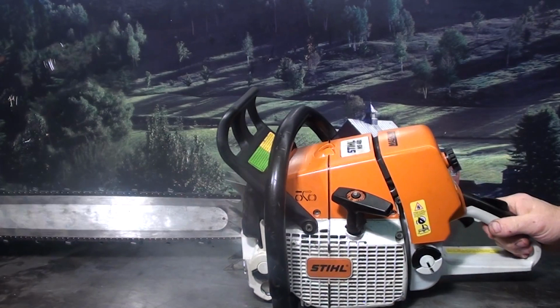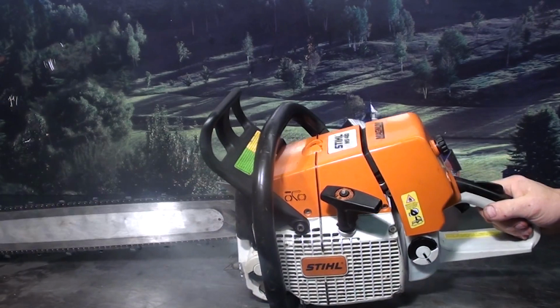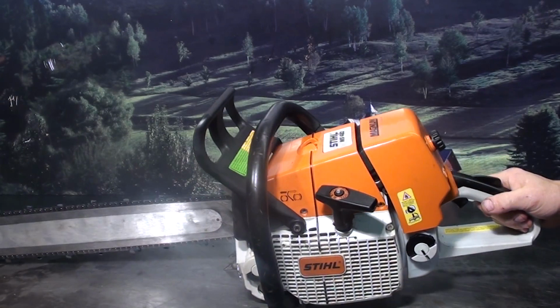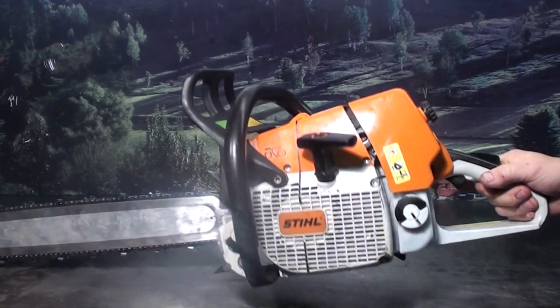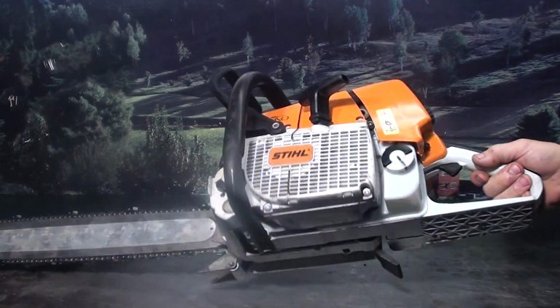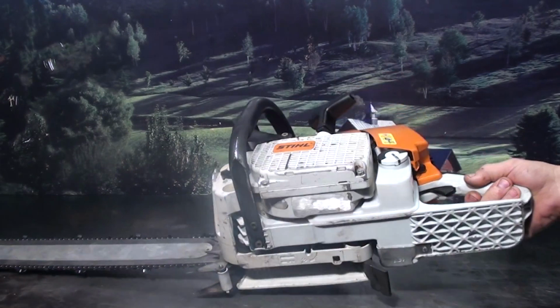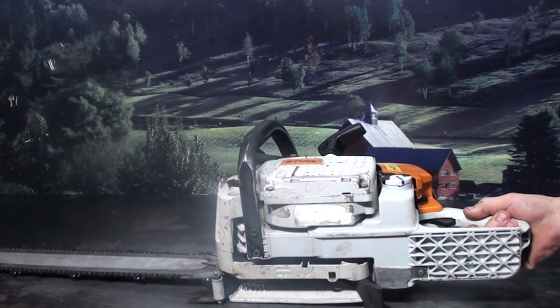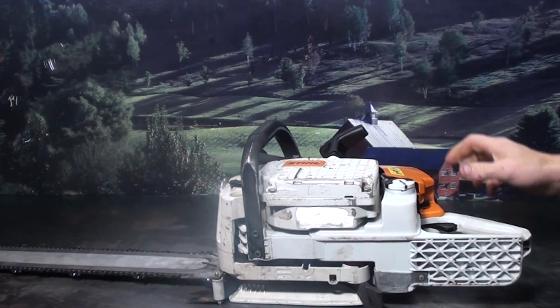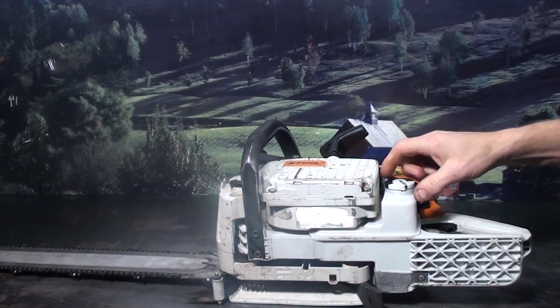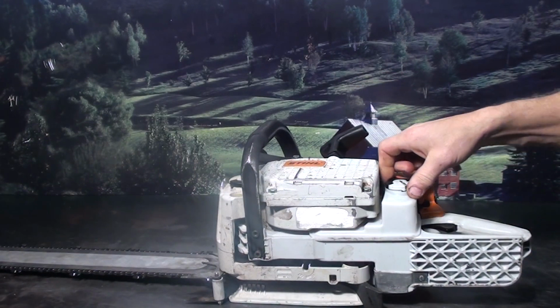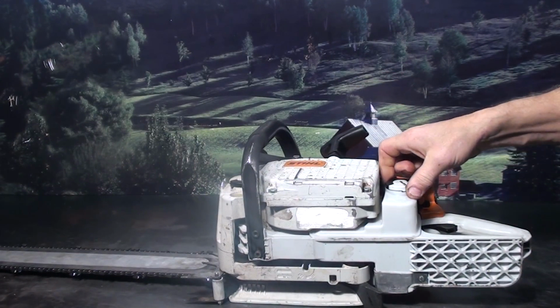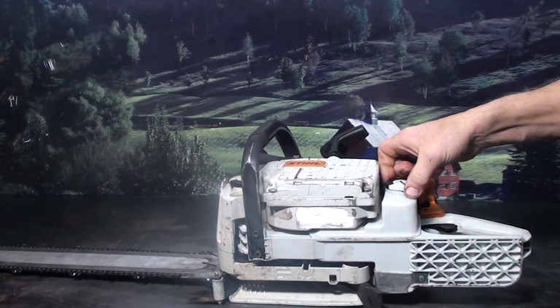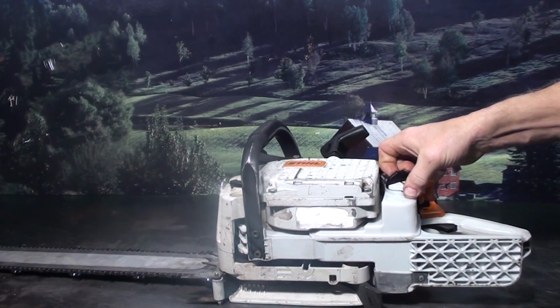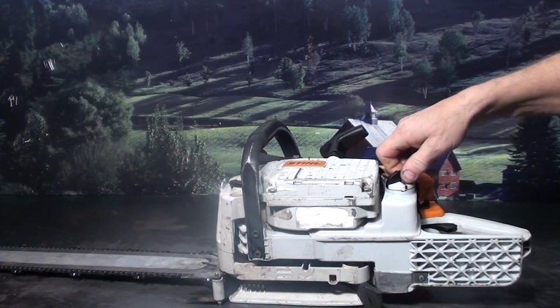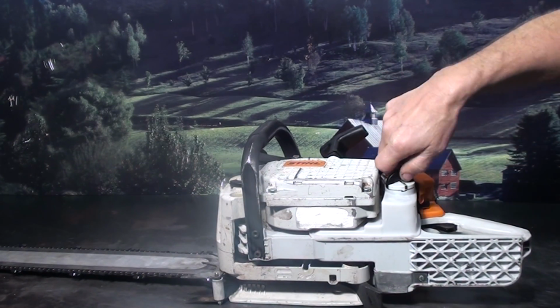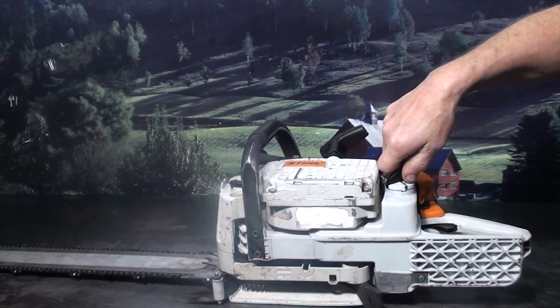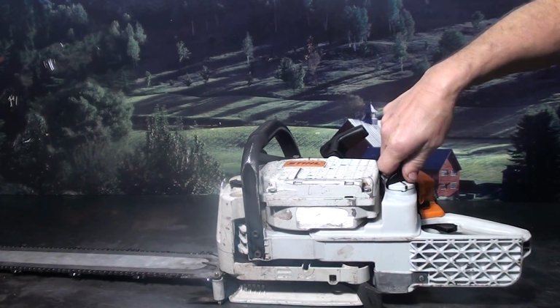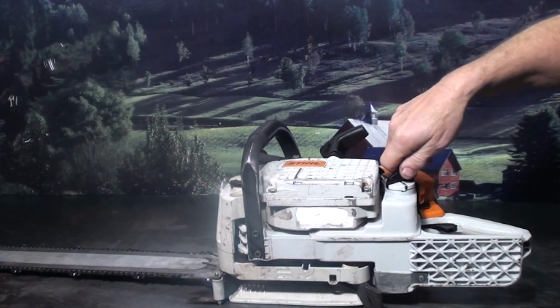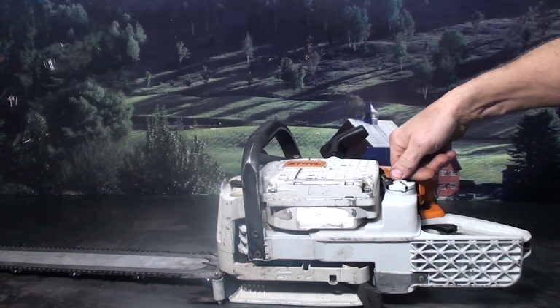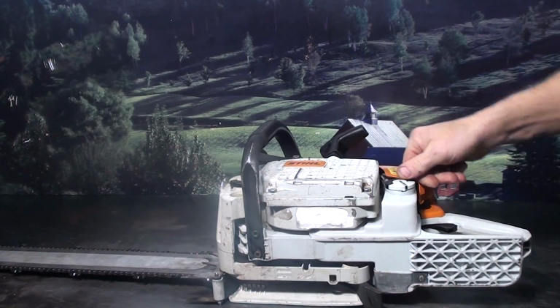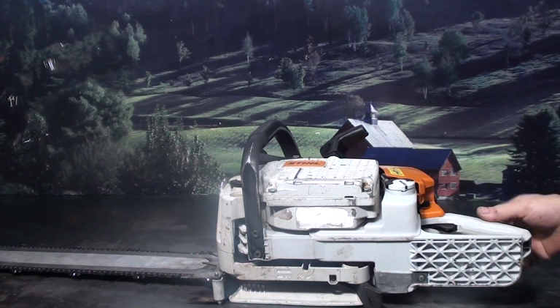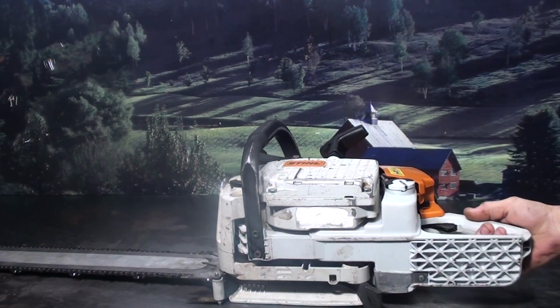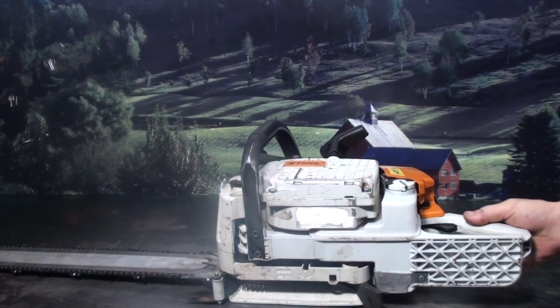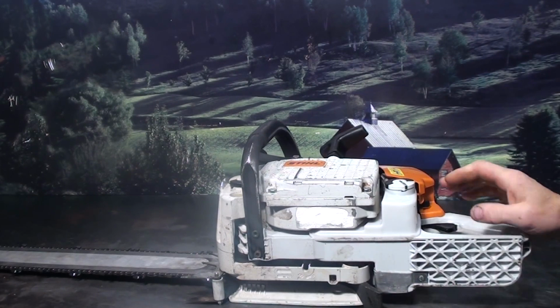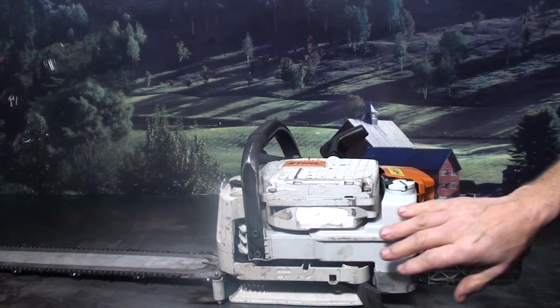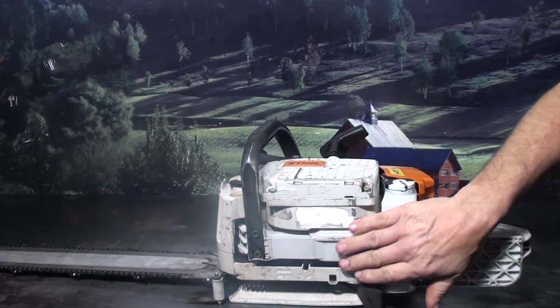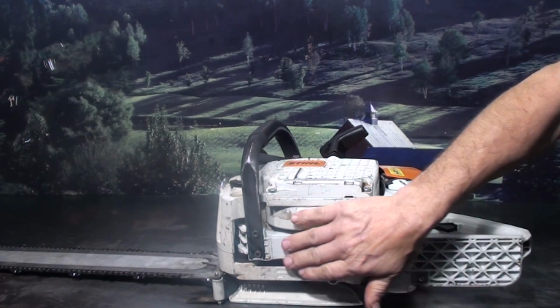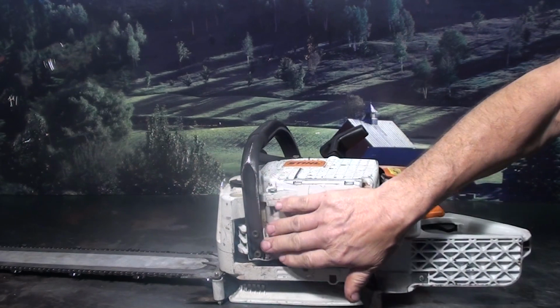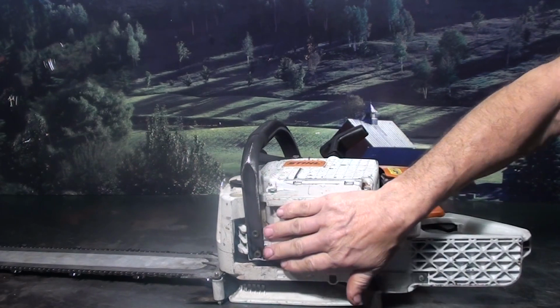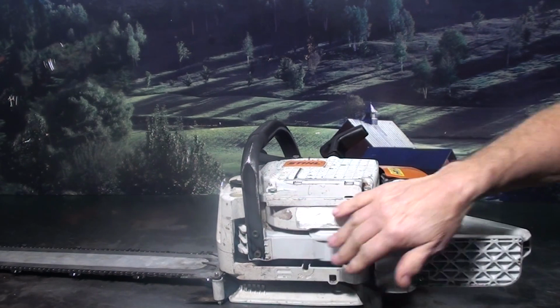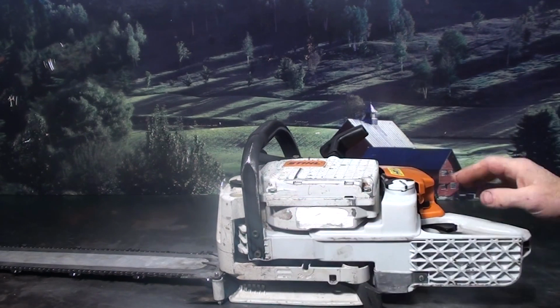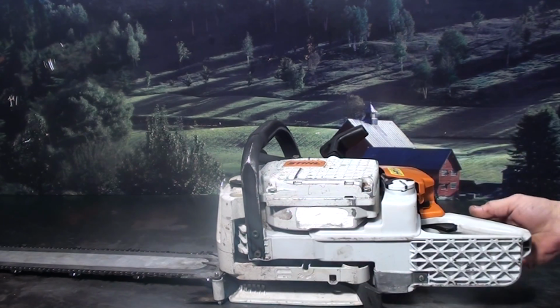It features those nice twist locks — you flip the black lever up, and you've got something to hold on to so you can turn the cap. It also has vibration isolation for real smooth running.